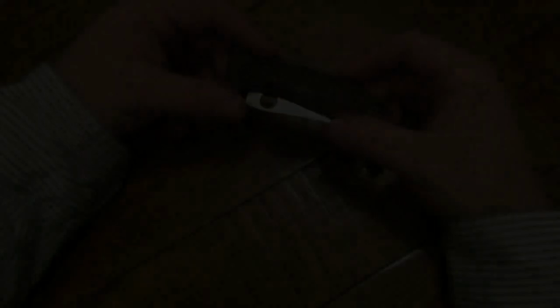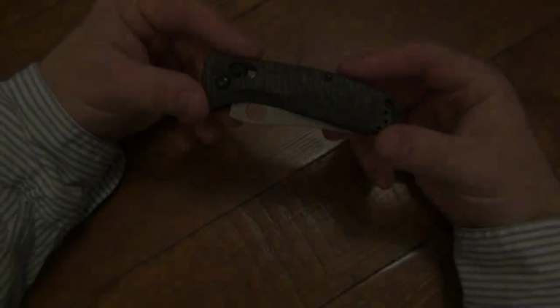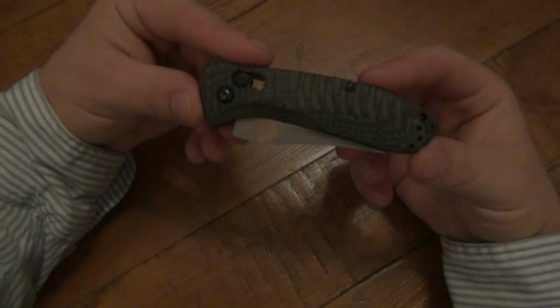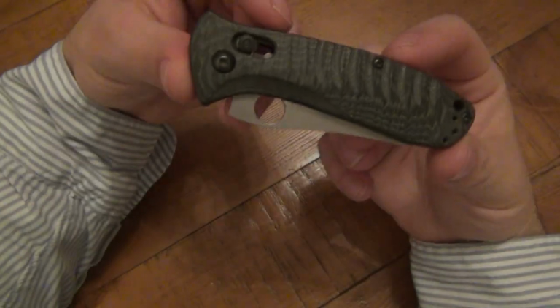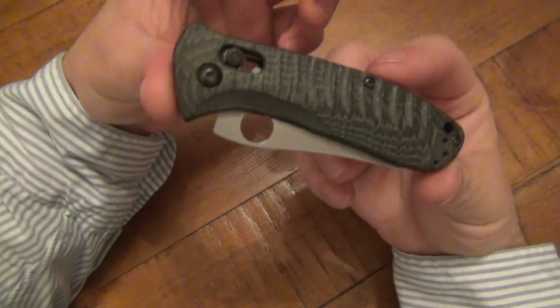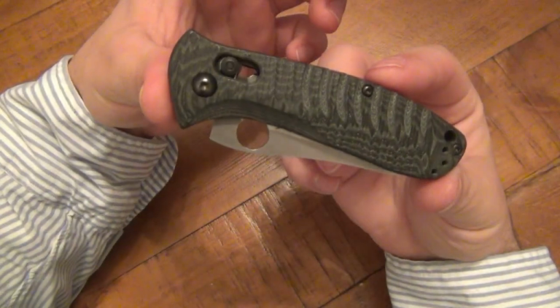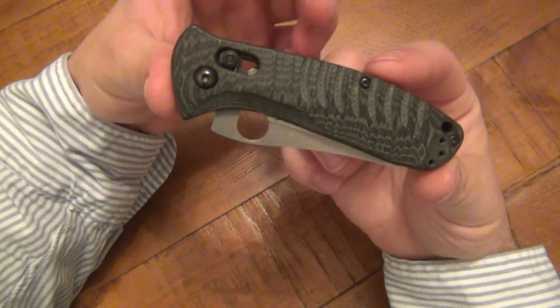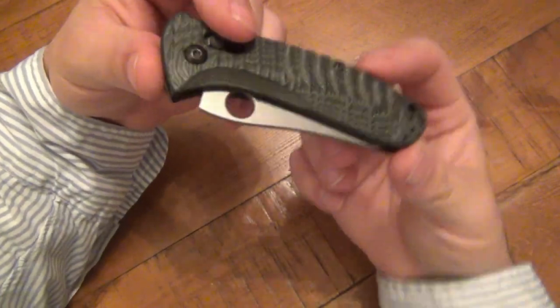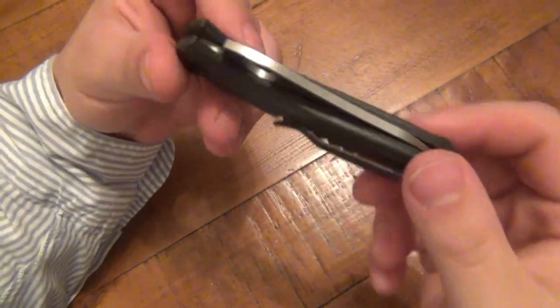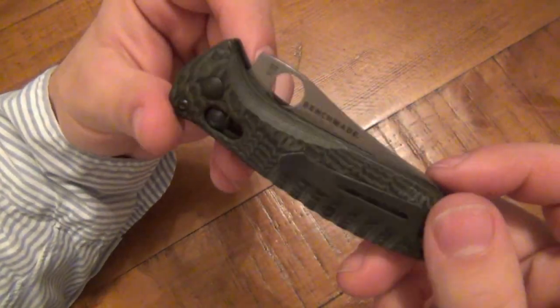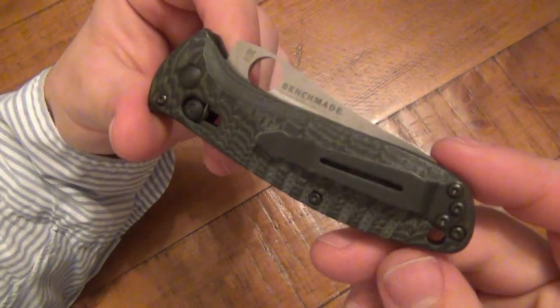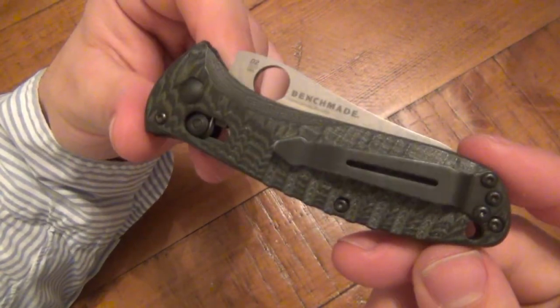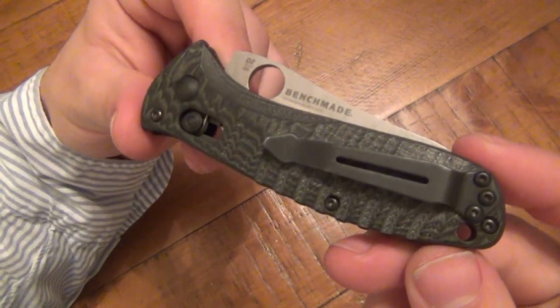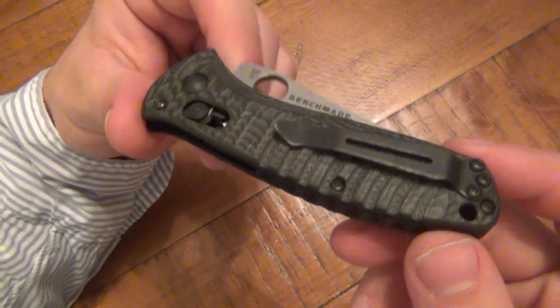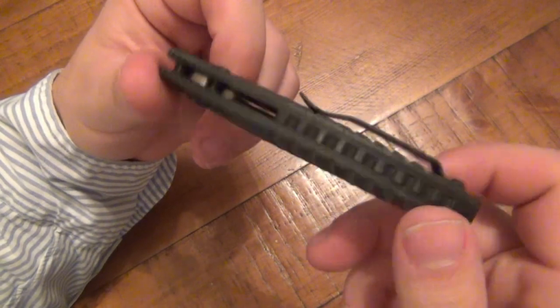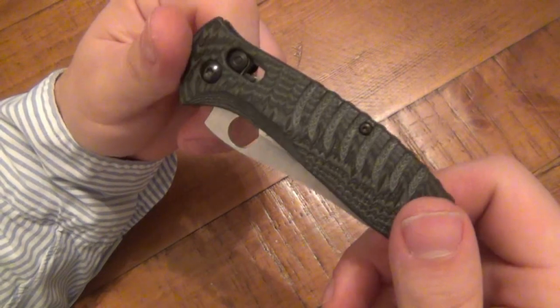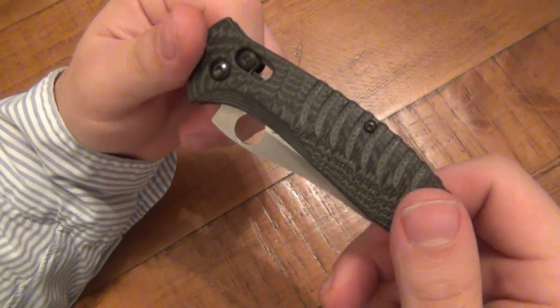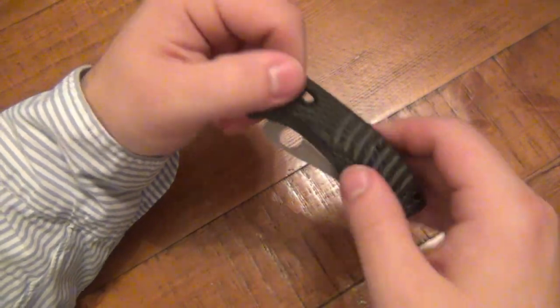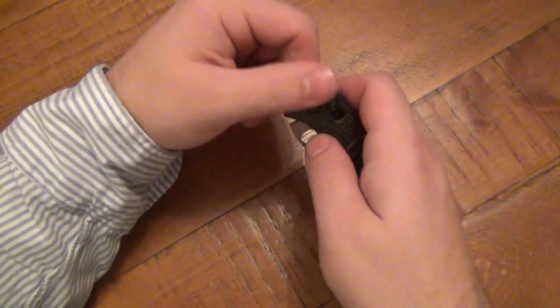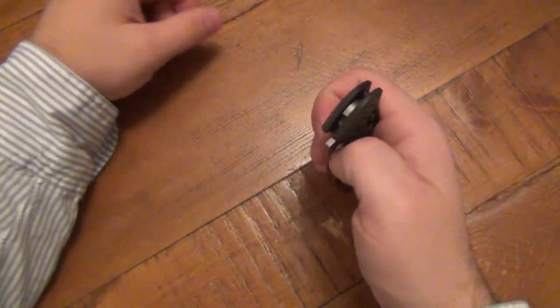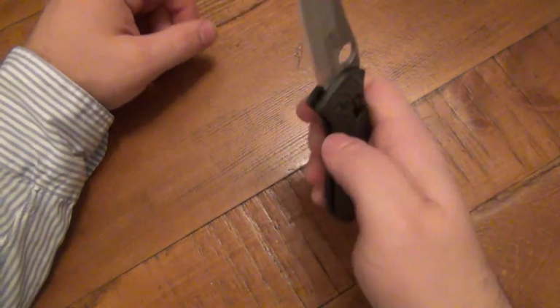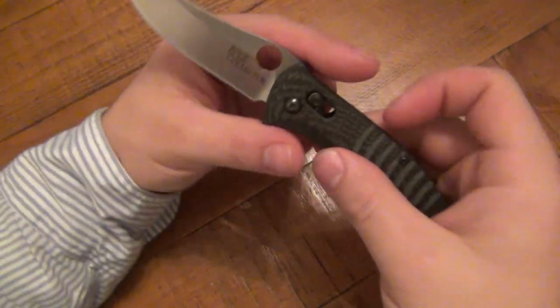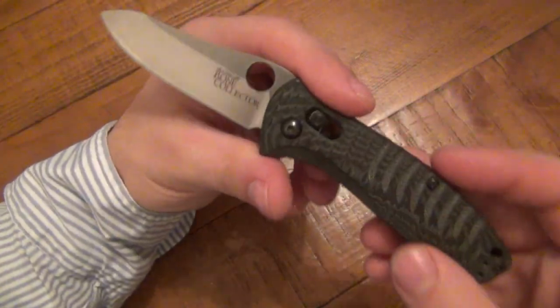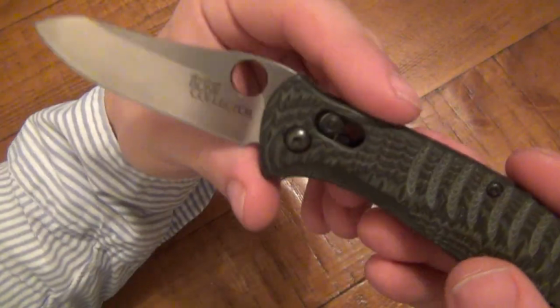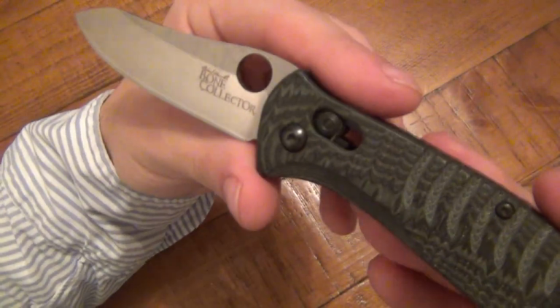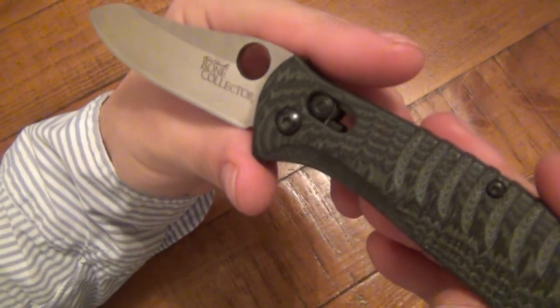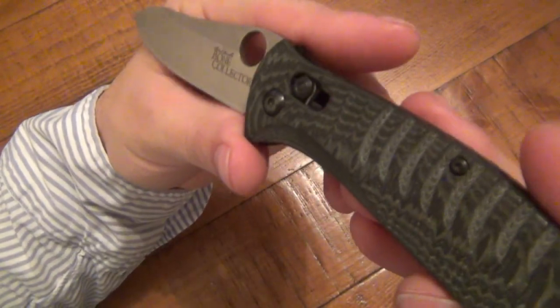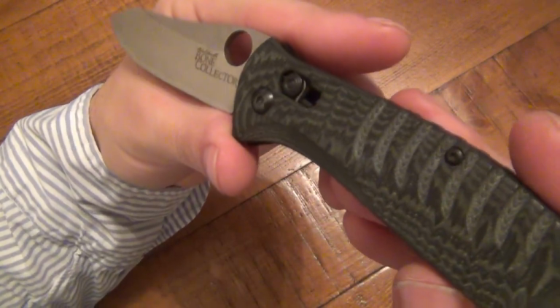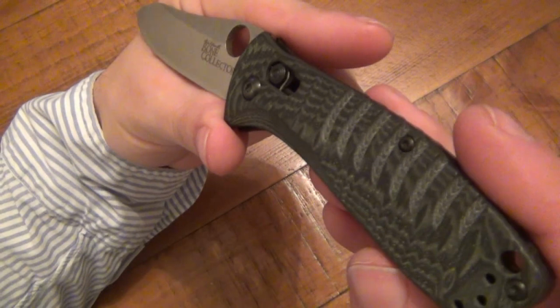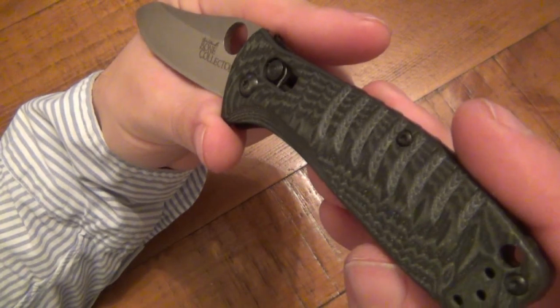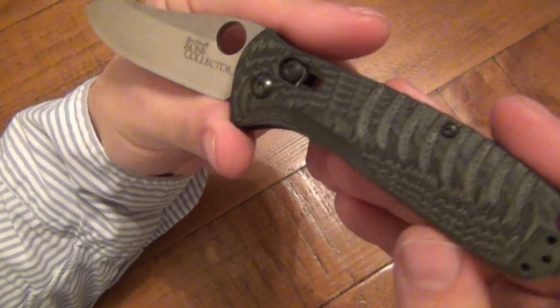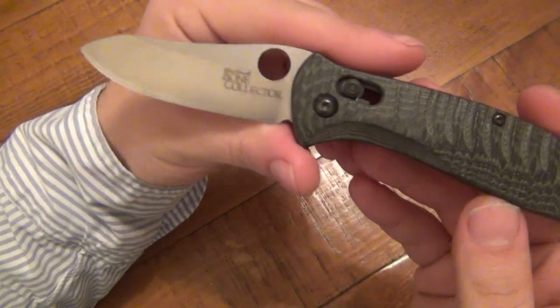What's up guys, looking at the latest EDC knife, the Benchmade Bone Collector. I have a bone to pick with this knife. That's why I'm doing this video.